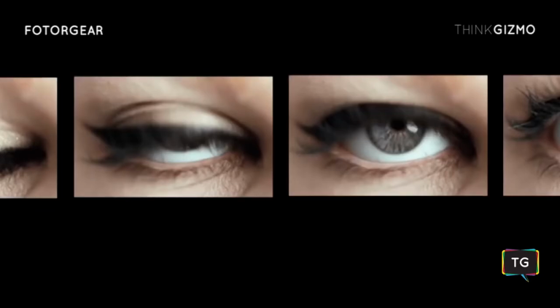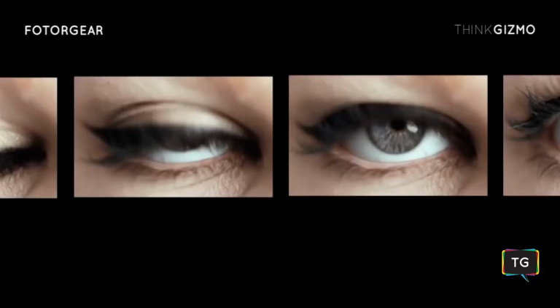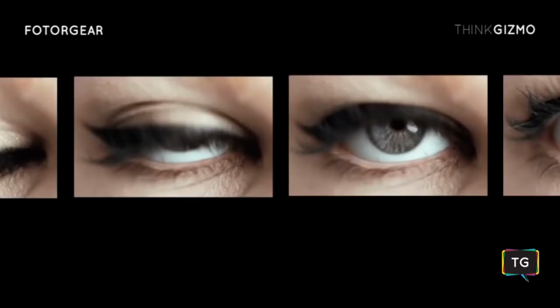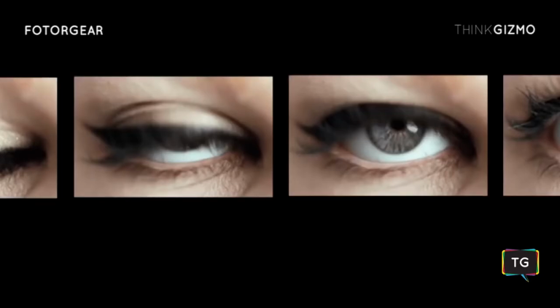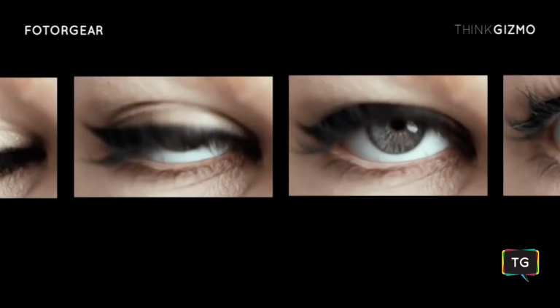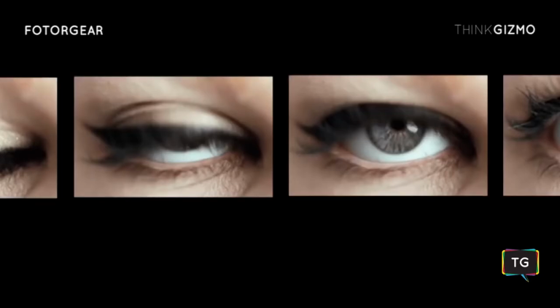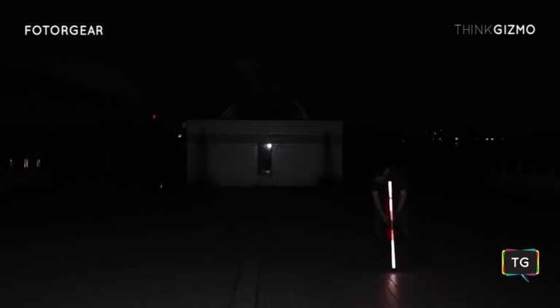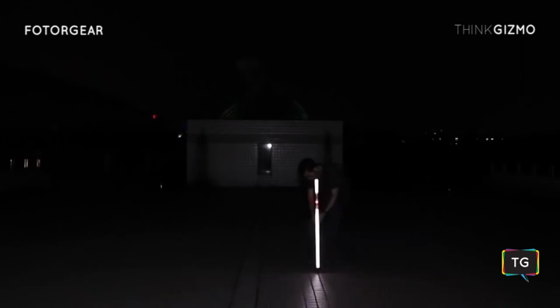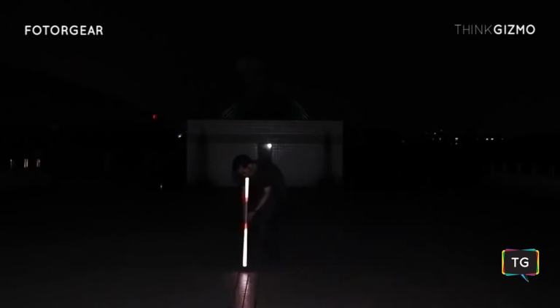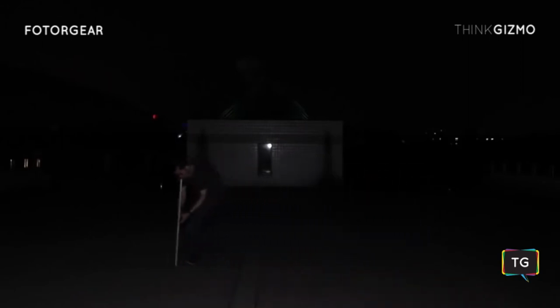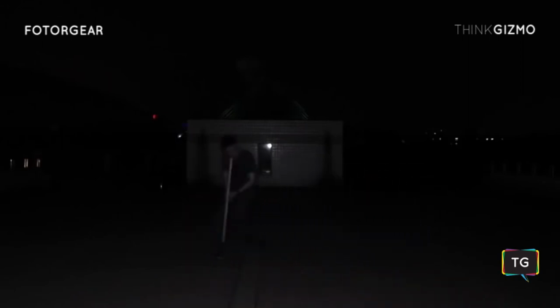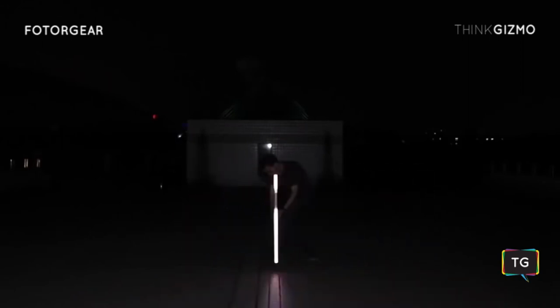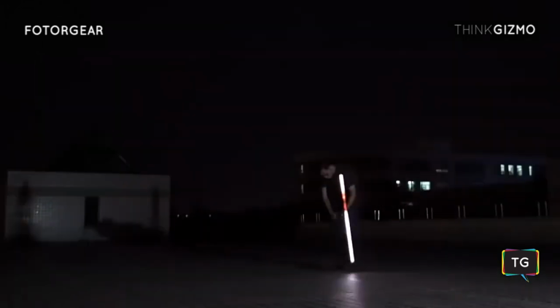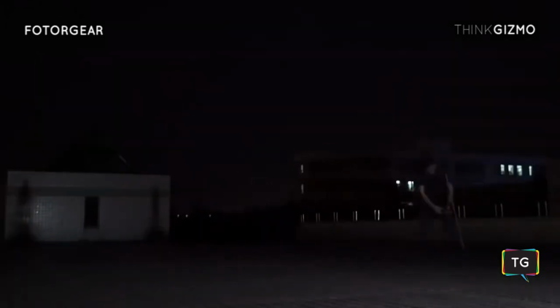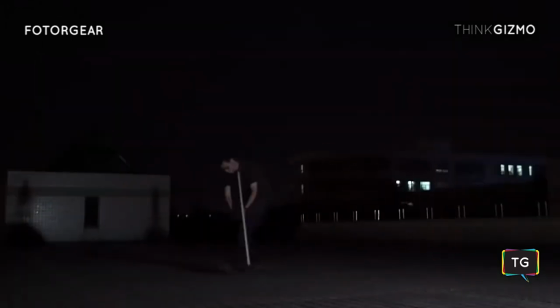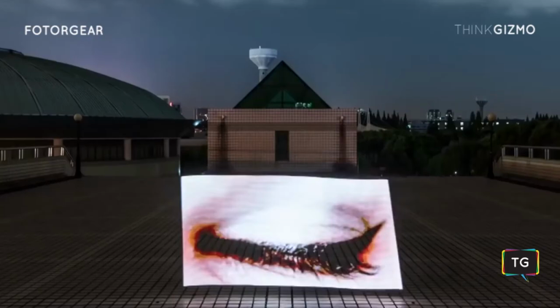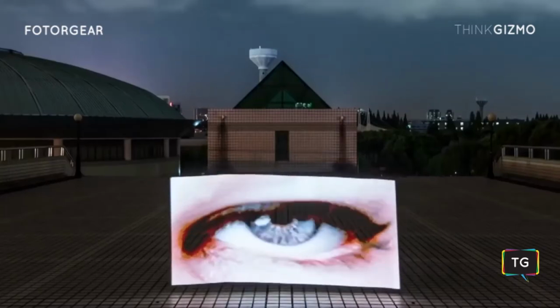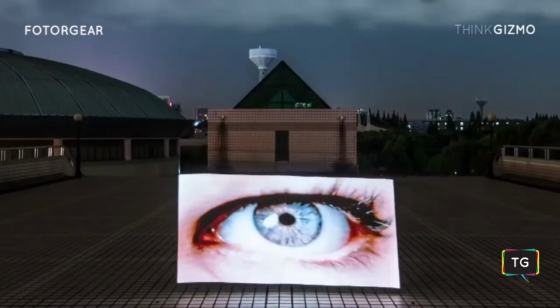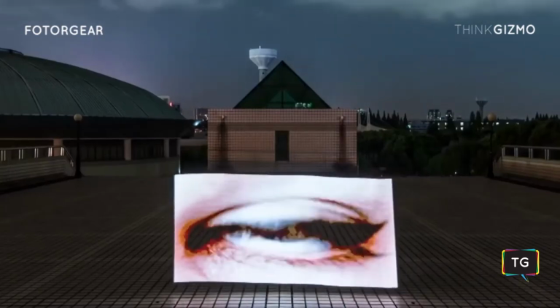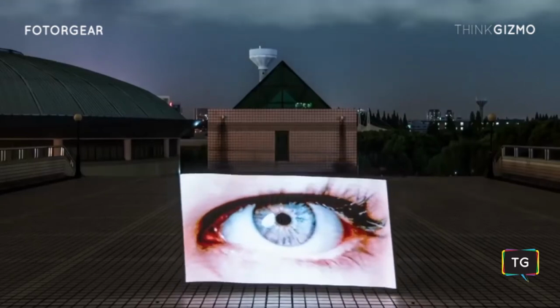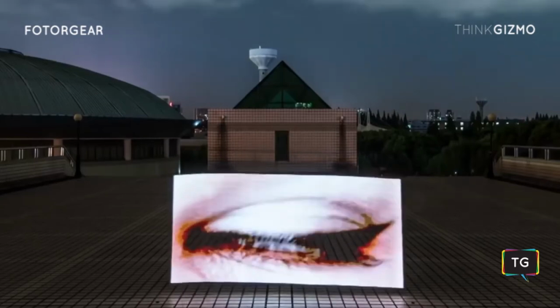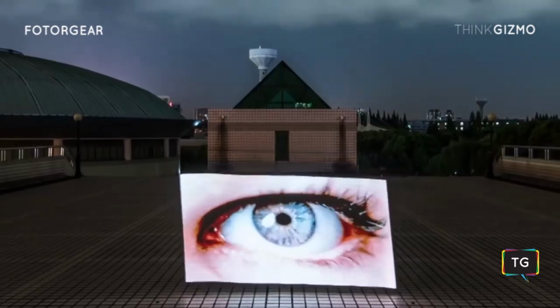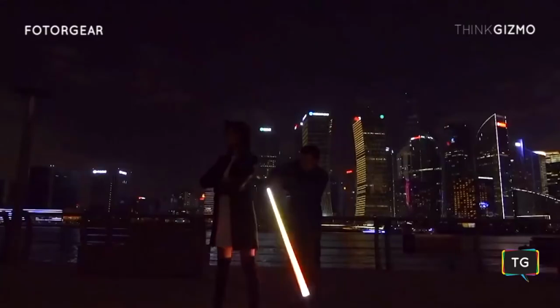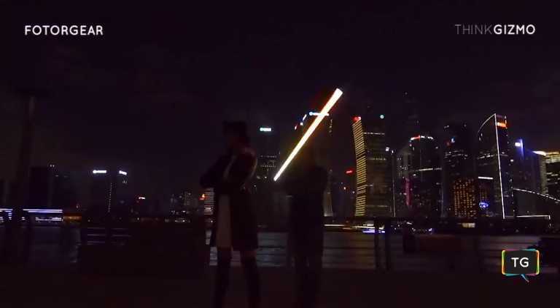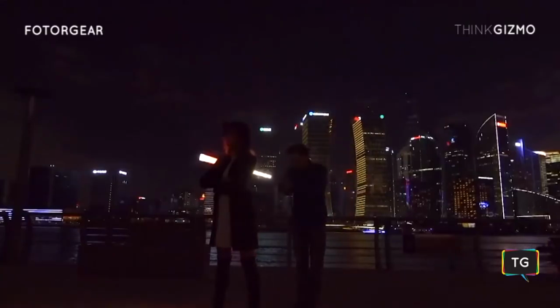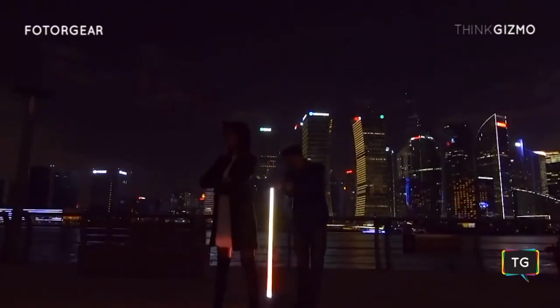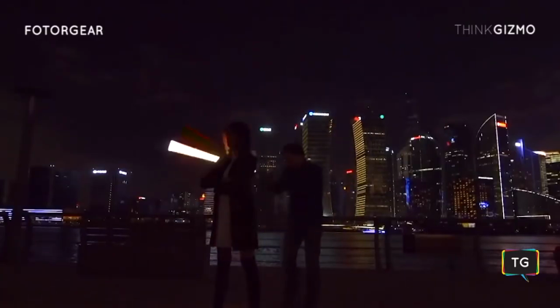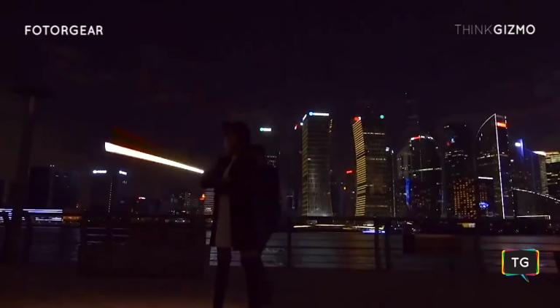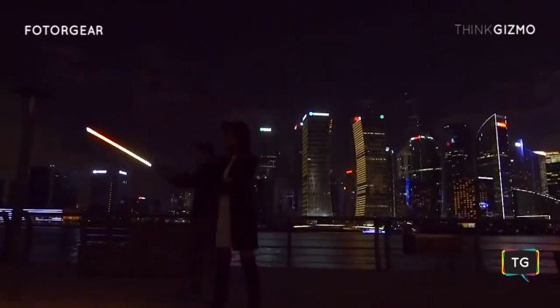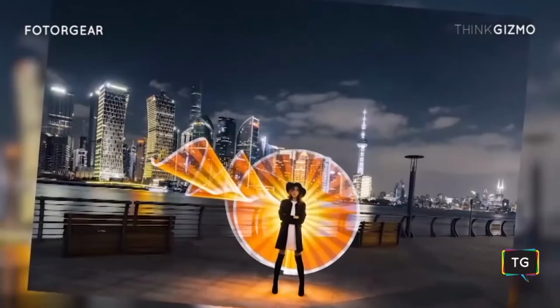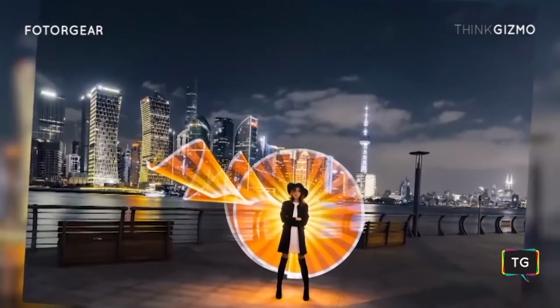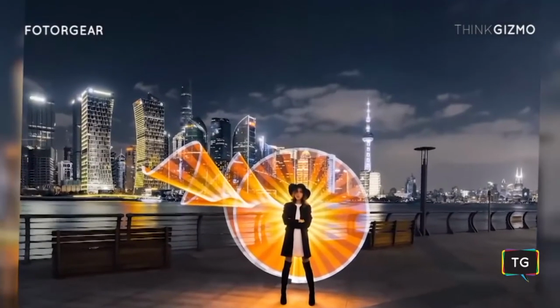With the continuous motion setting, you can create light painting animations without having to choose the image every time. The unique blinking mode allows you to produce the flash effect easily.